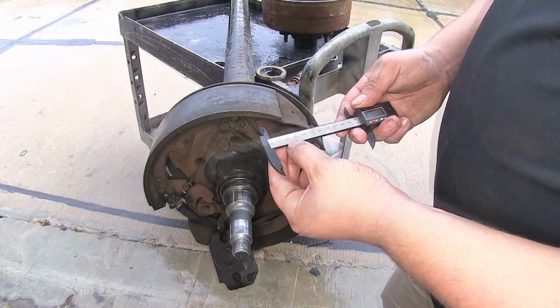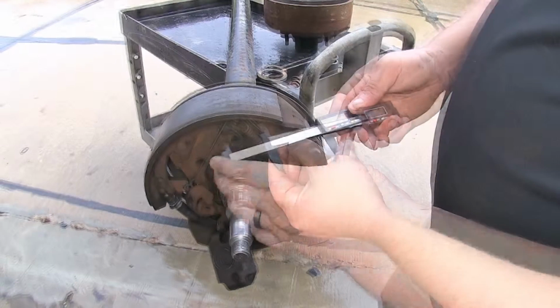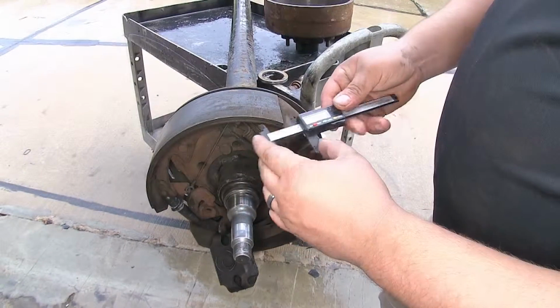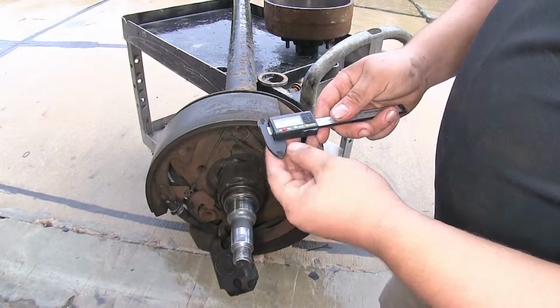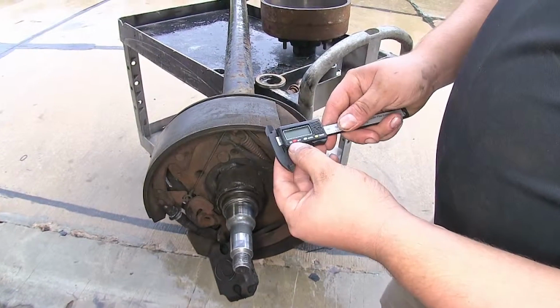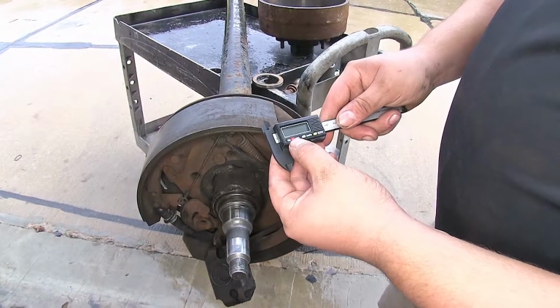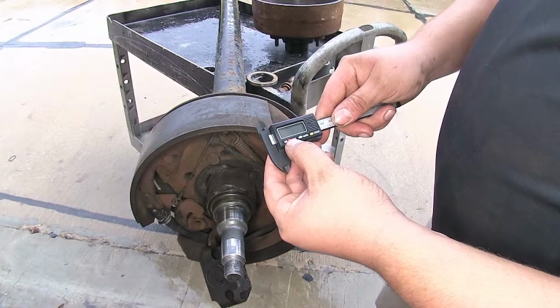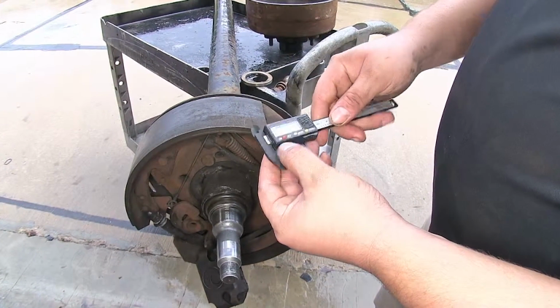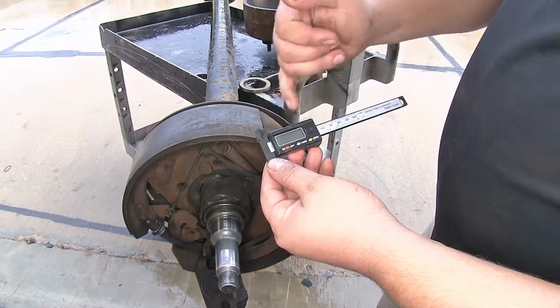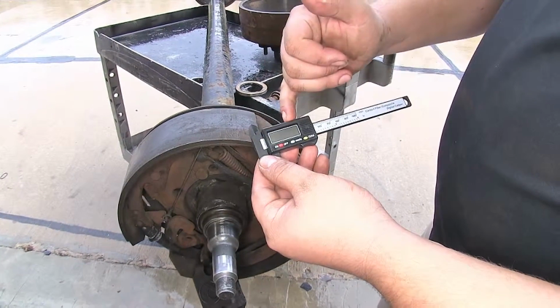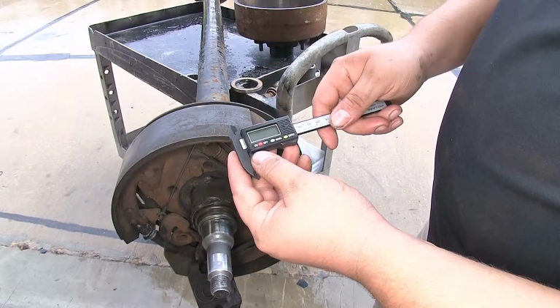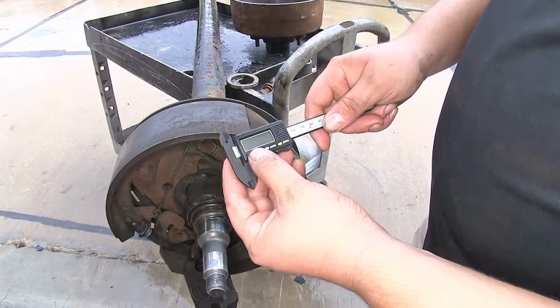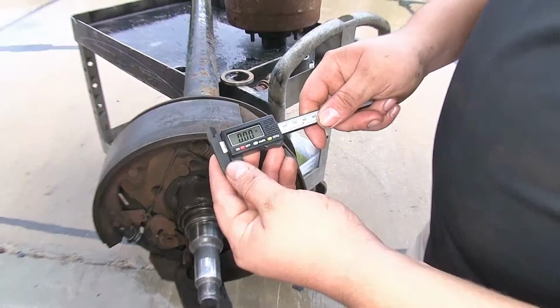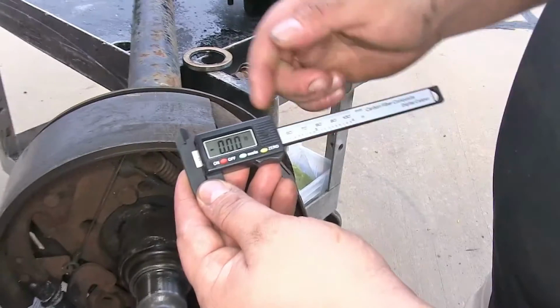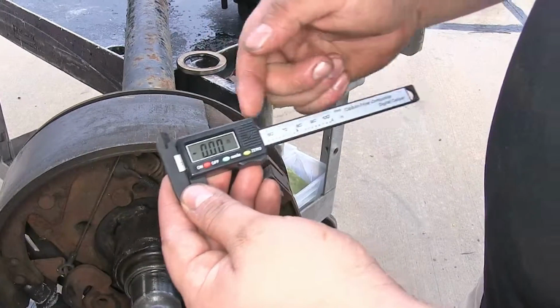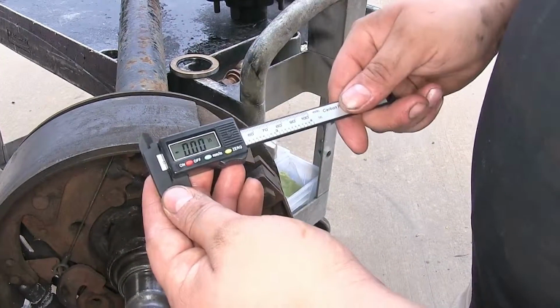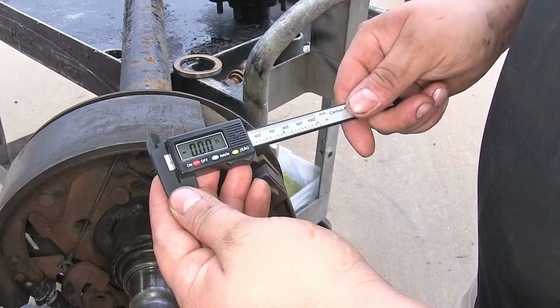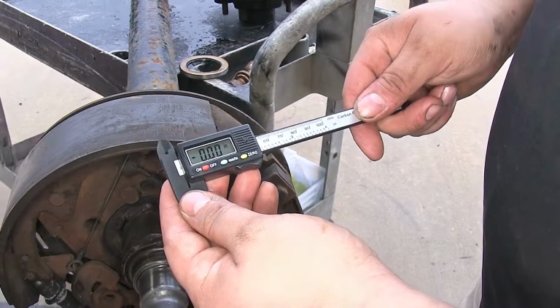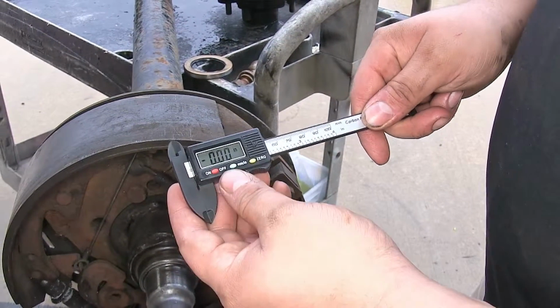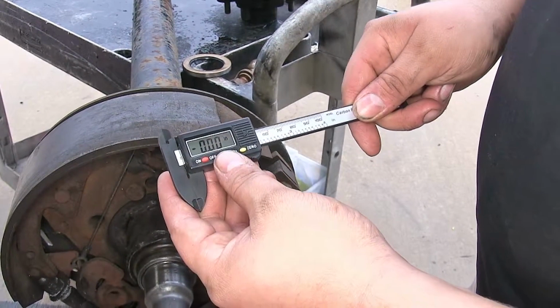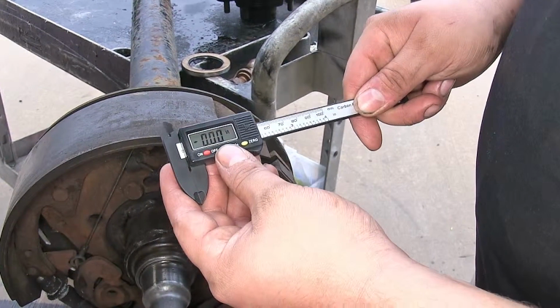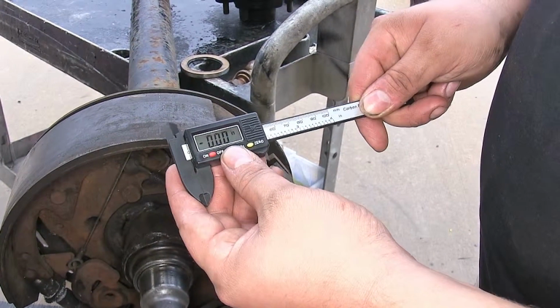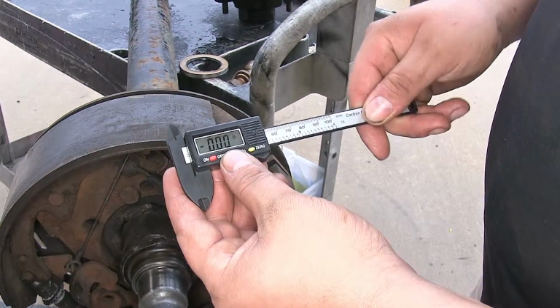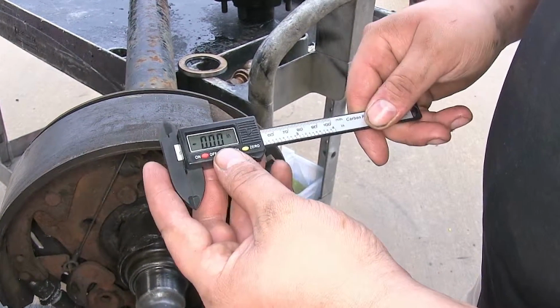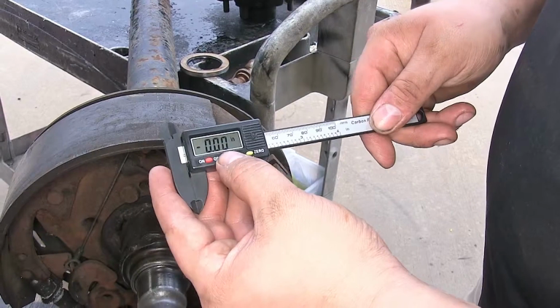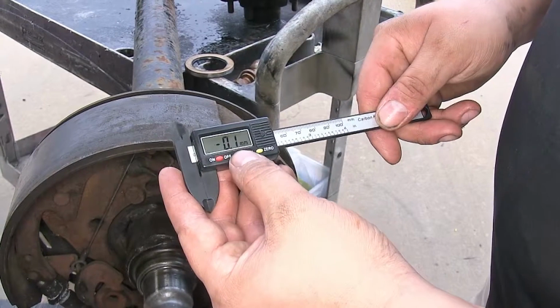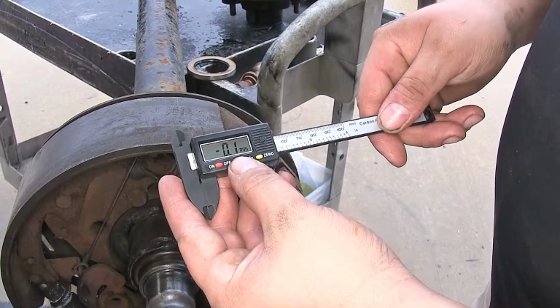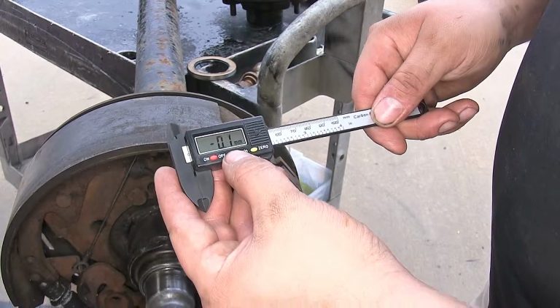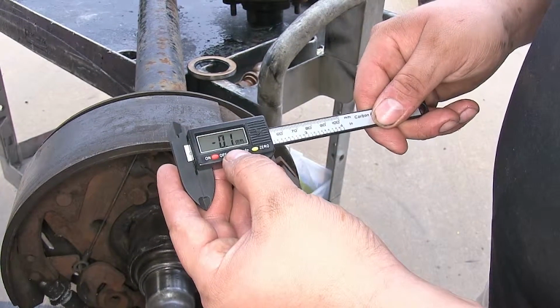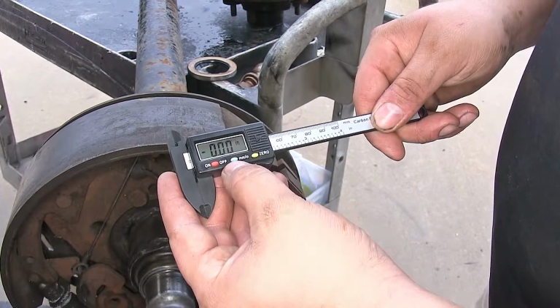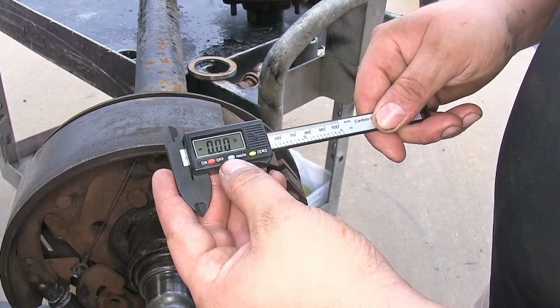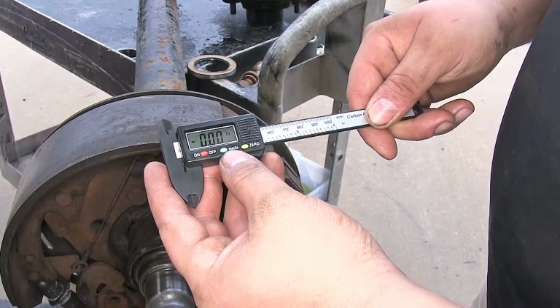This has a nice LED screen — you hit the on button and it's easy to read. You can switch between millimeters and inches, right now it's in inches and now it's in millimeters, just by the touch of a button.